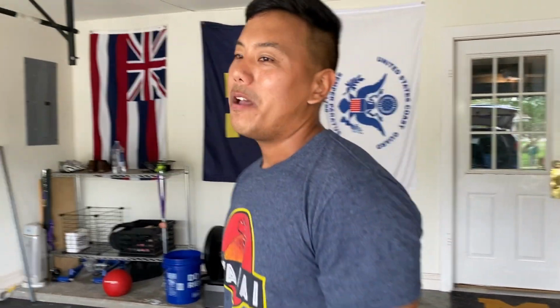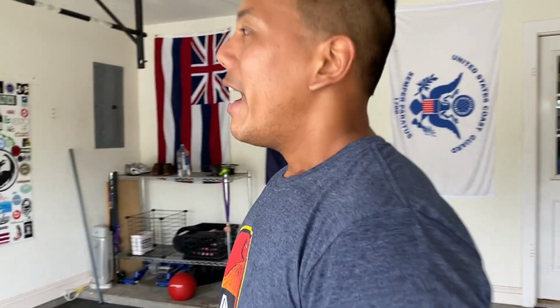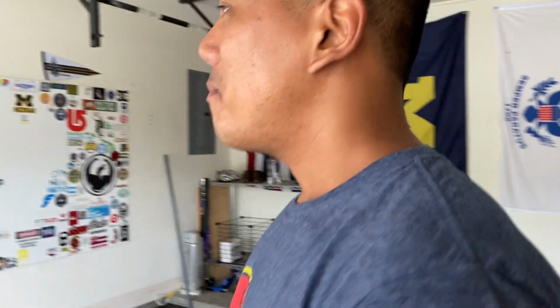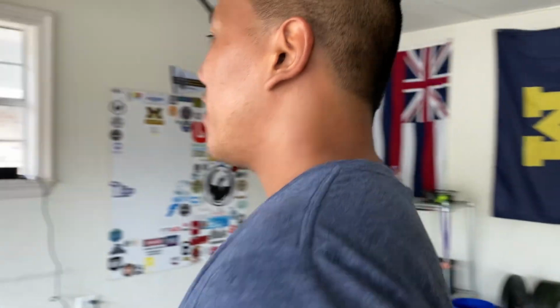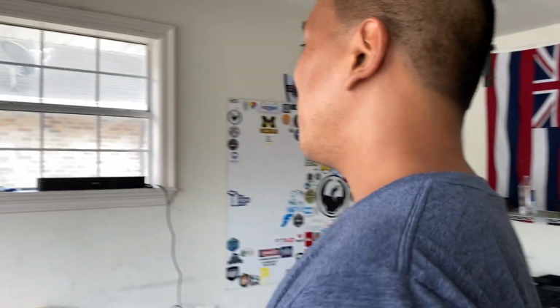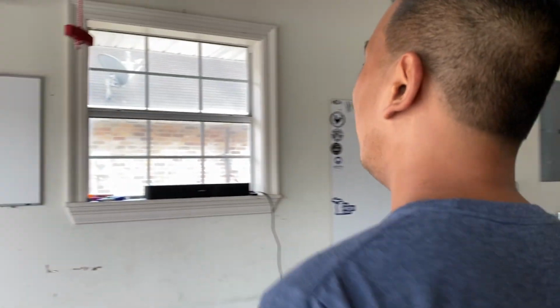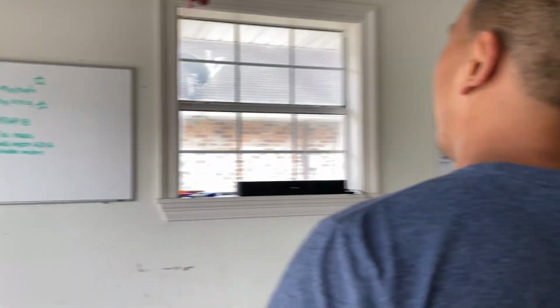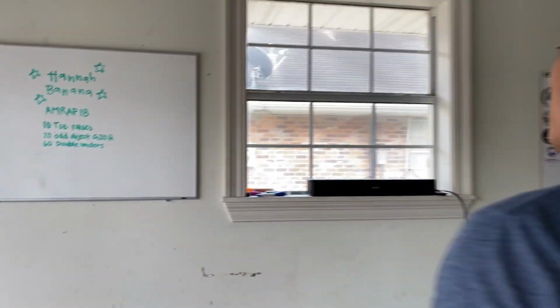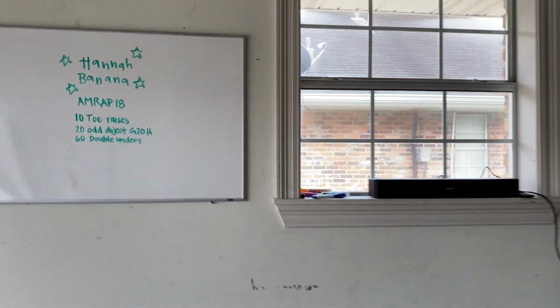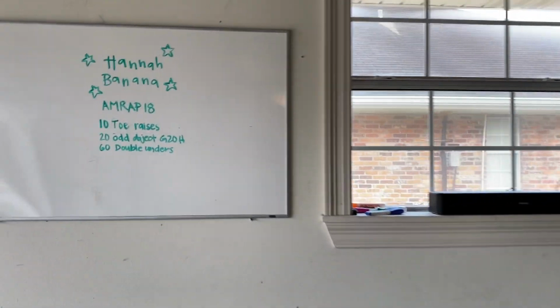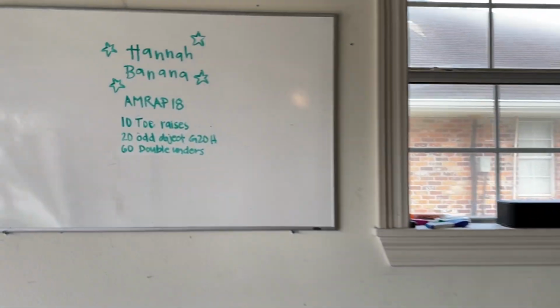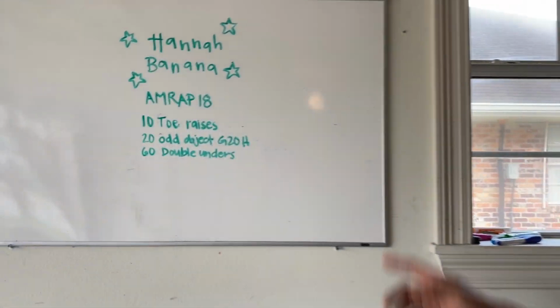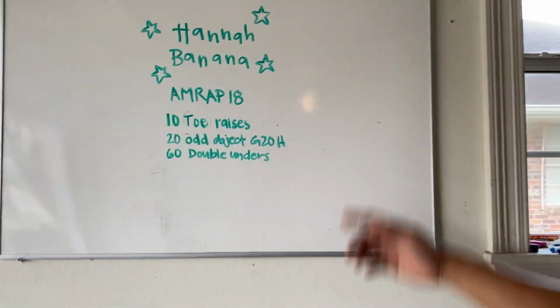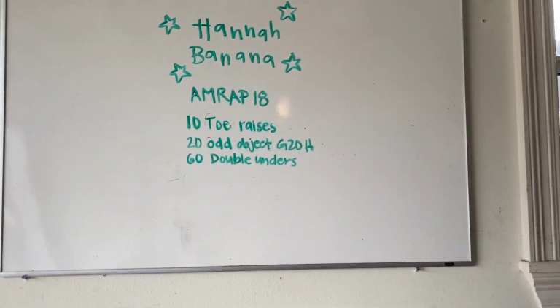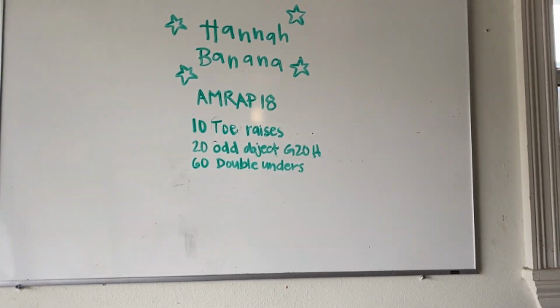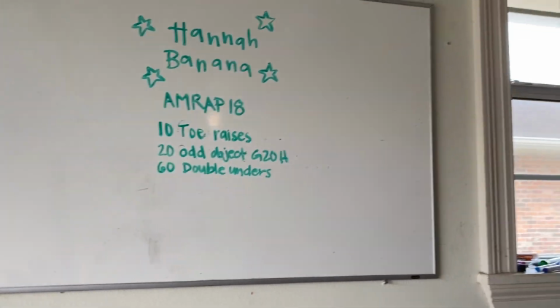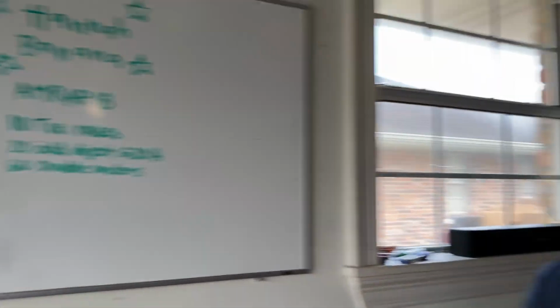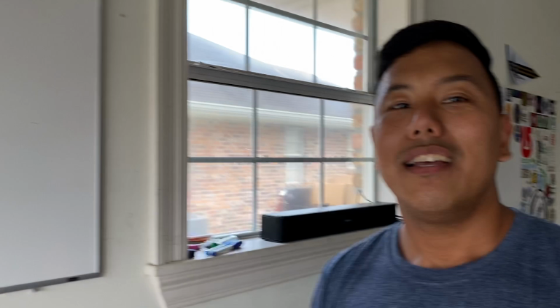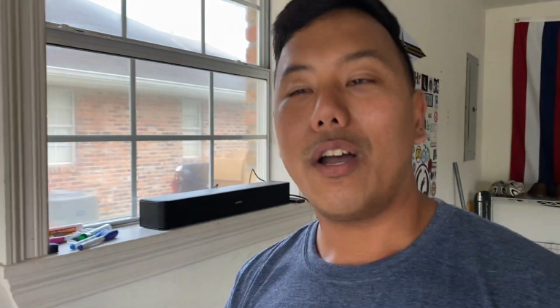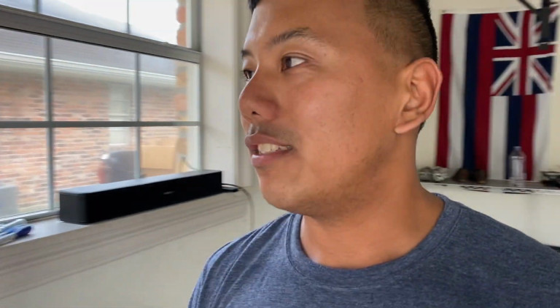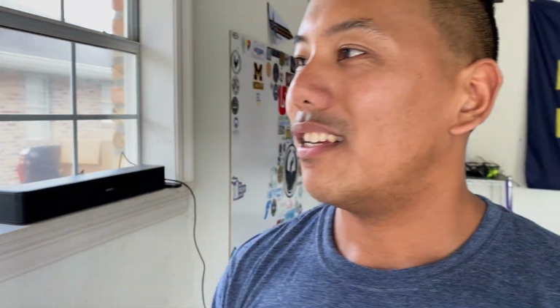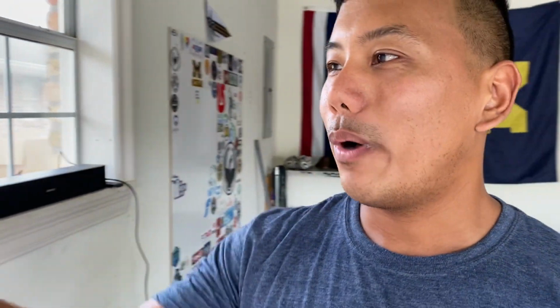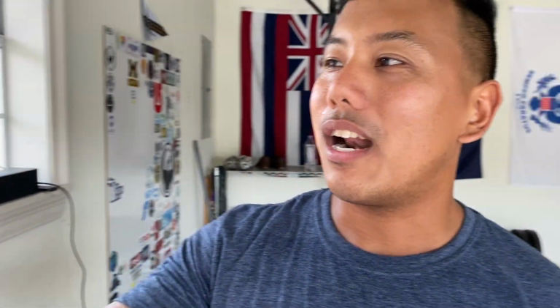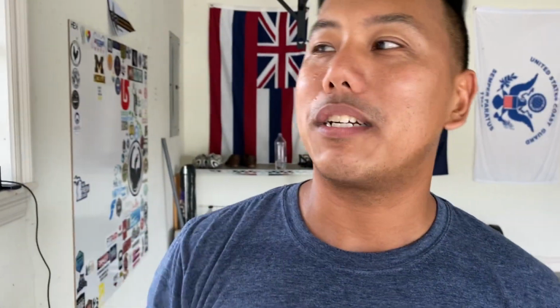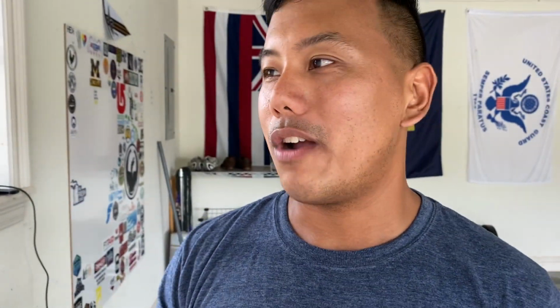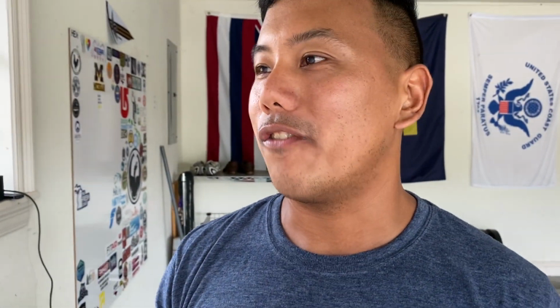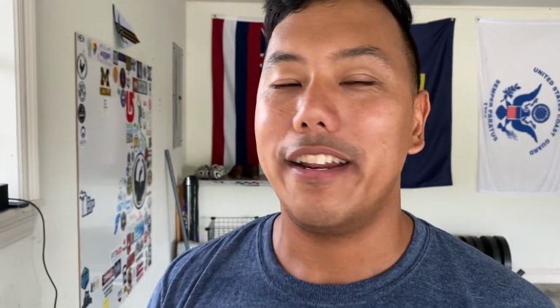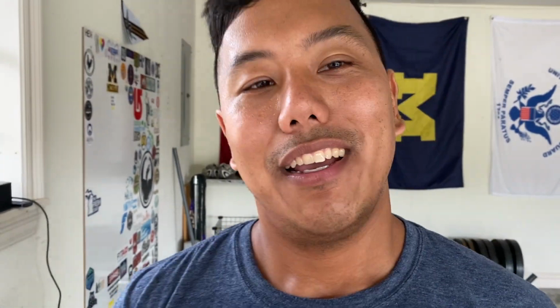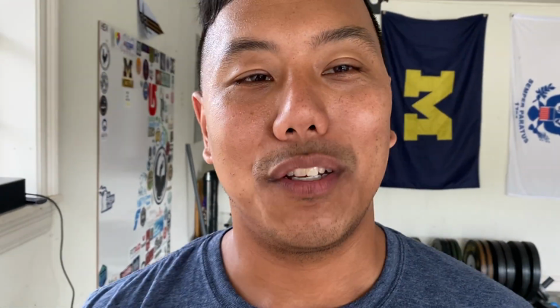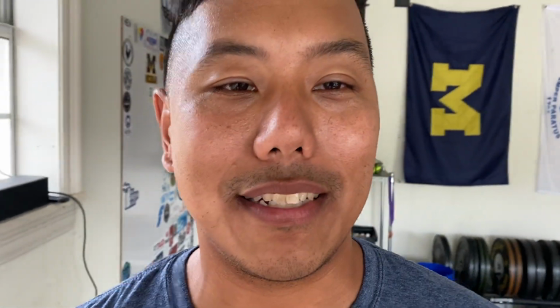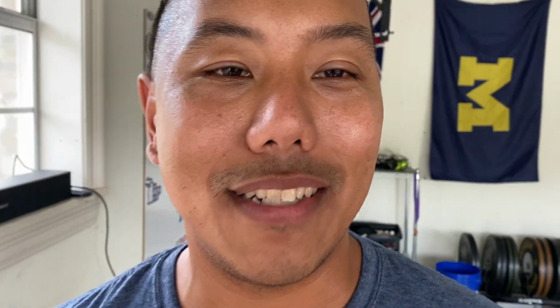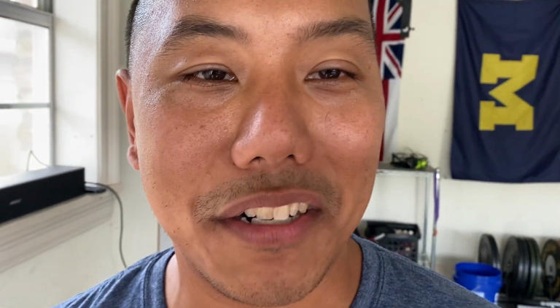As a reminder: Hannah Banana — as many reps as possible in 18 minutes — 10 toe raises, 20 odd object ground to overhead, and then those 60 double unders.